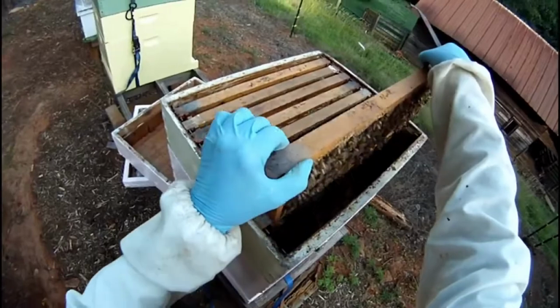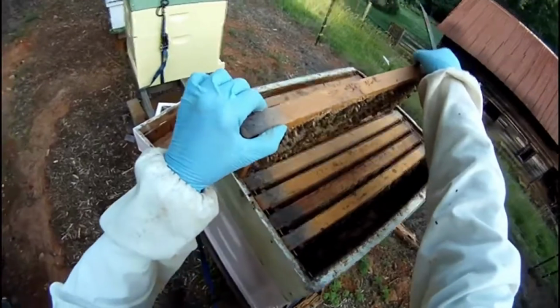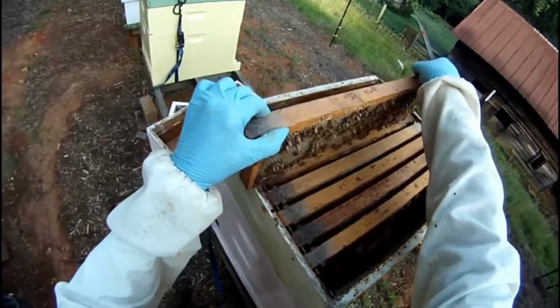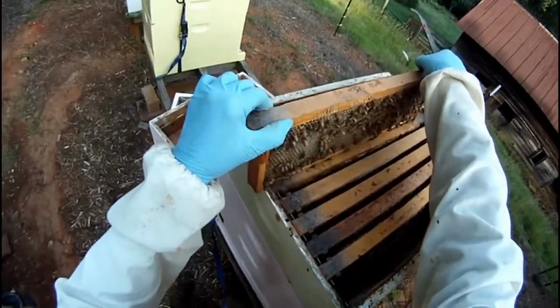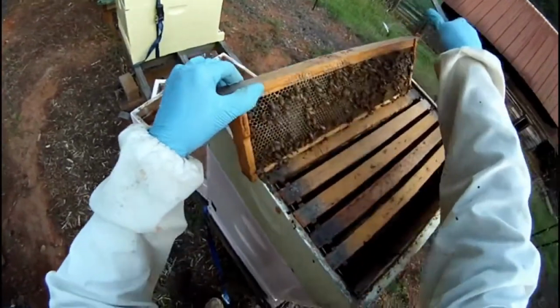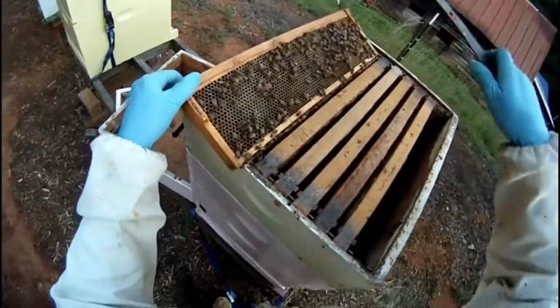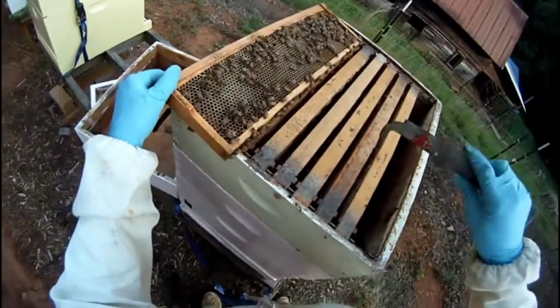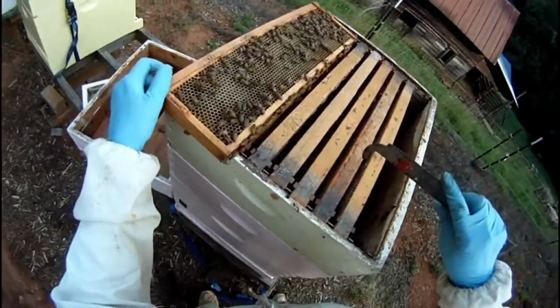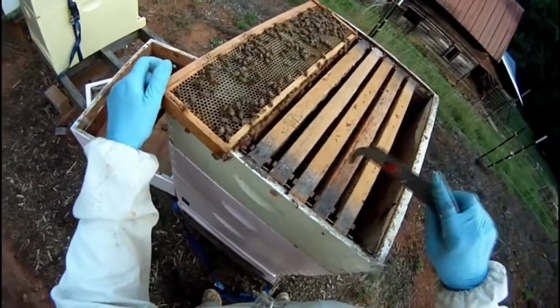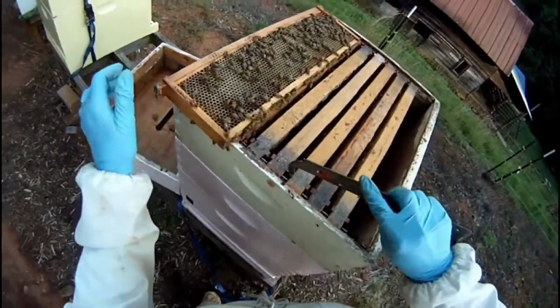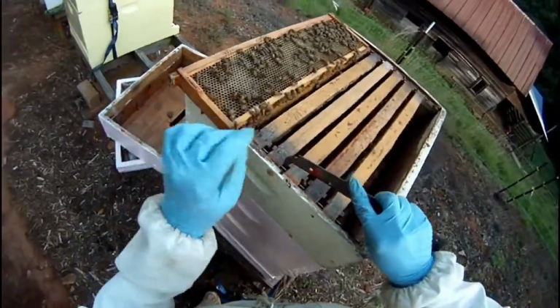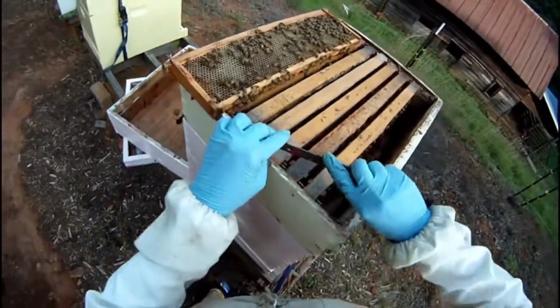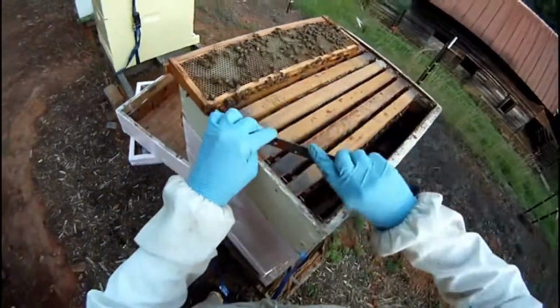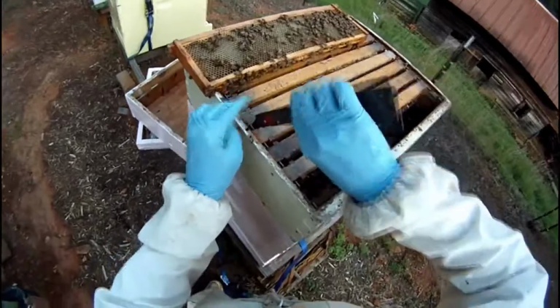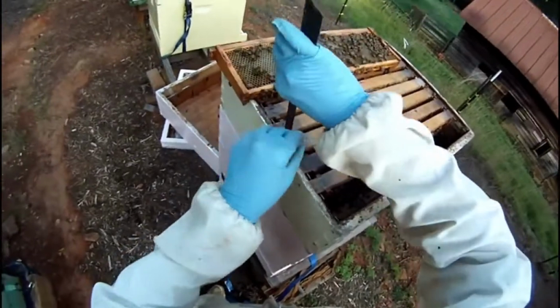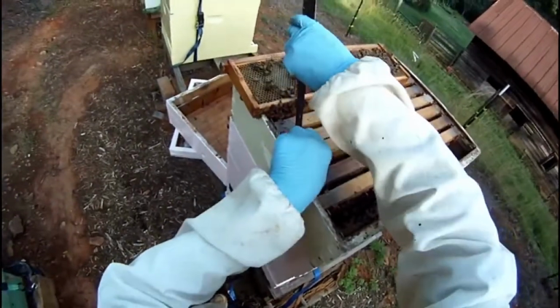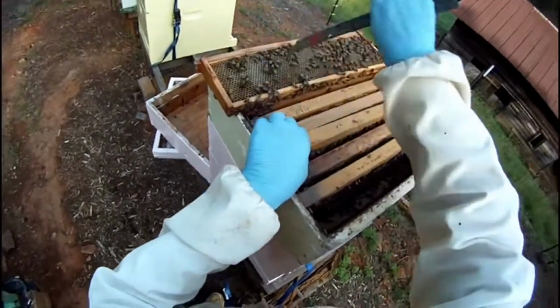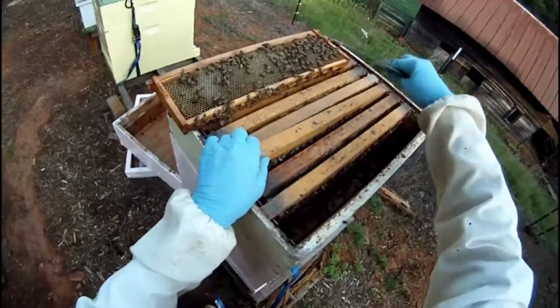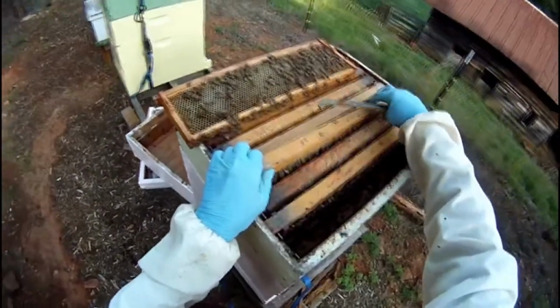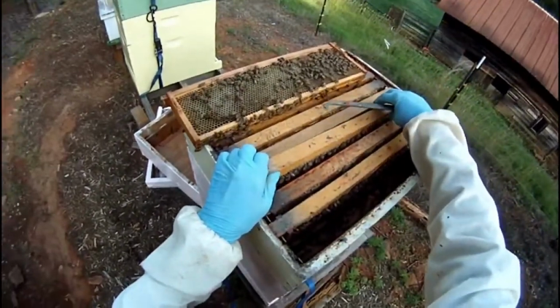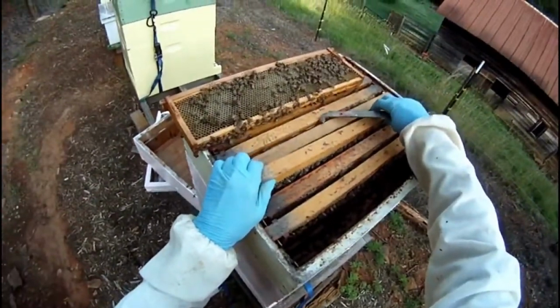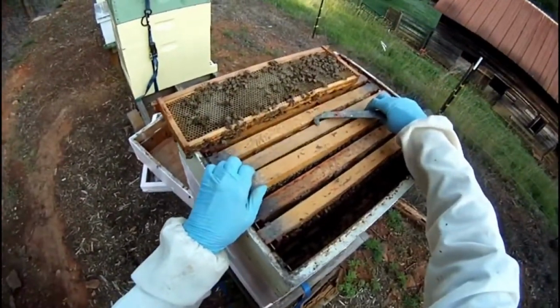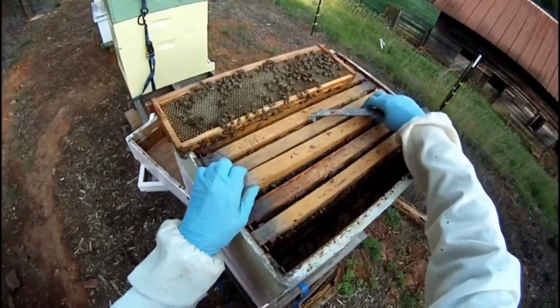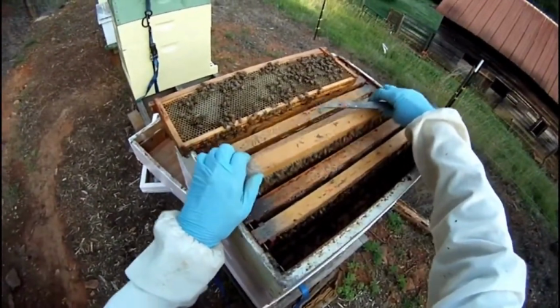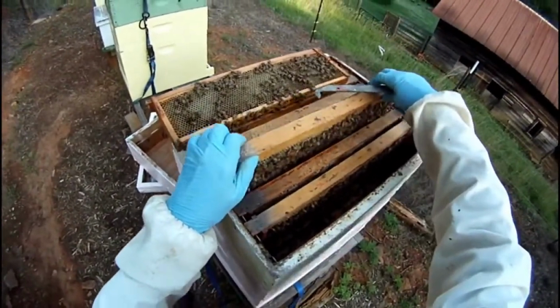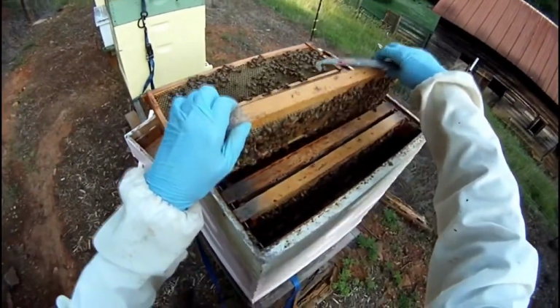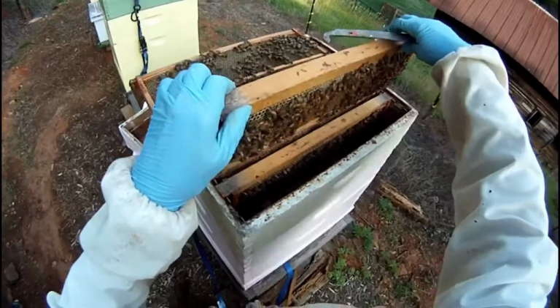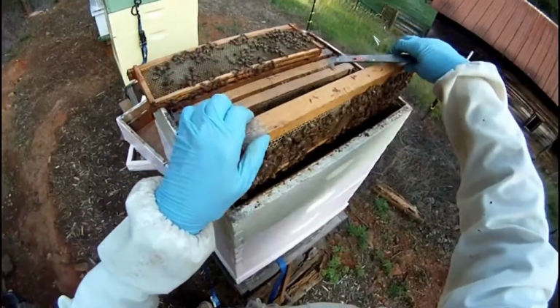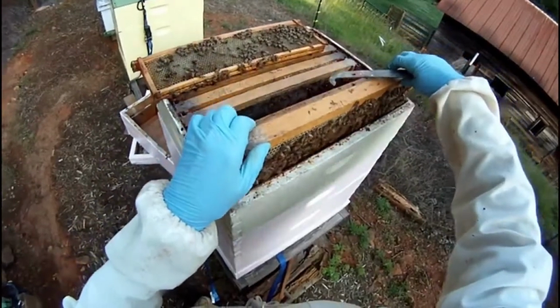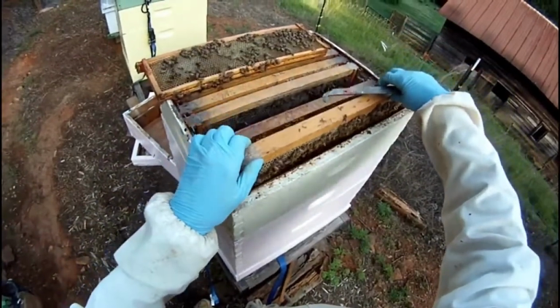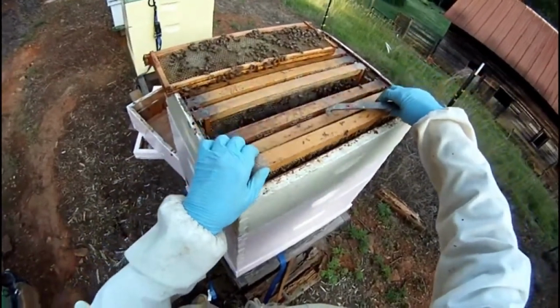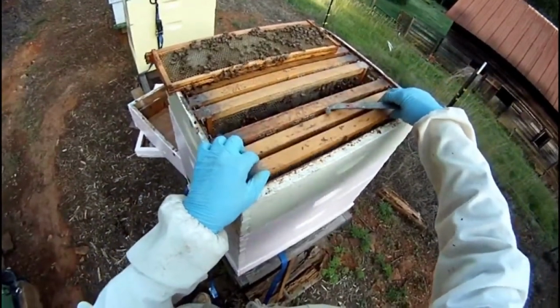I run nine-frame spacers in my honey supers only. I have an extractor that I use, and this makes uncapping the frames much easier.